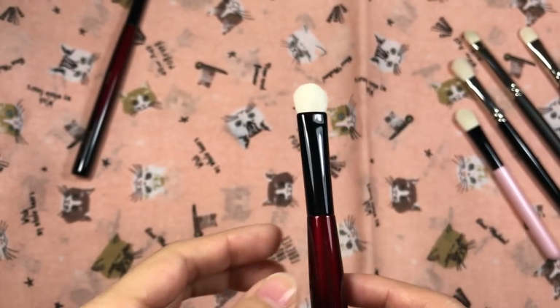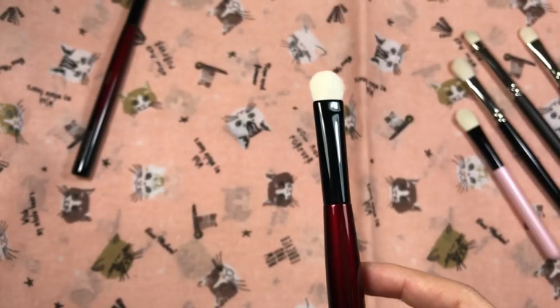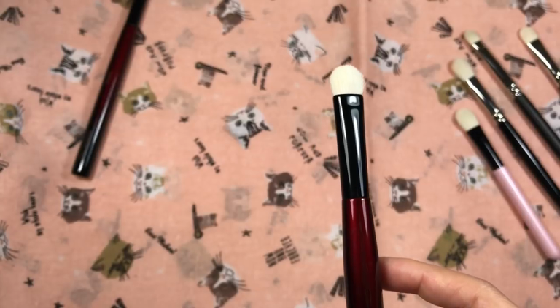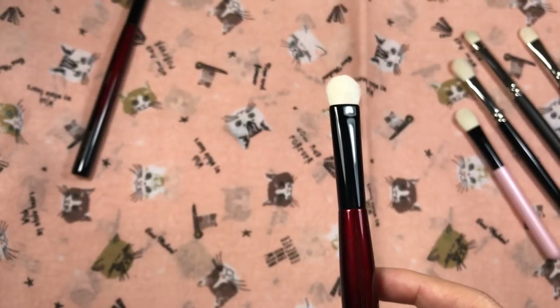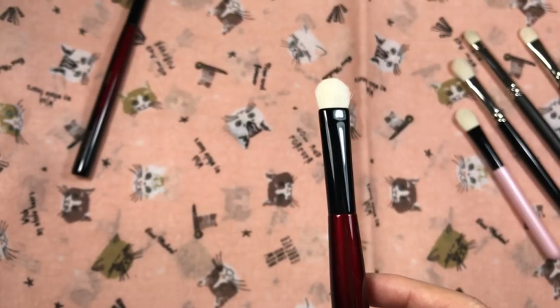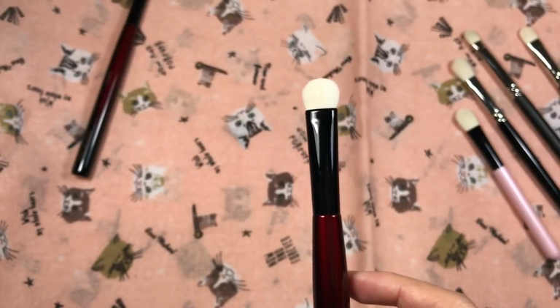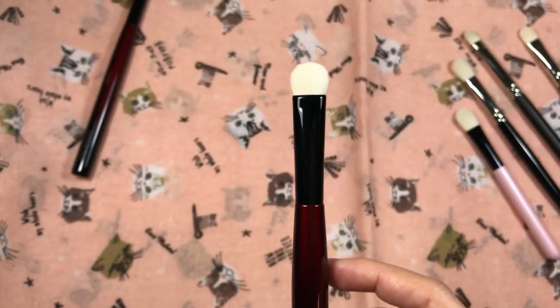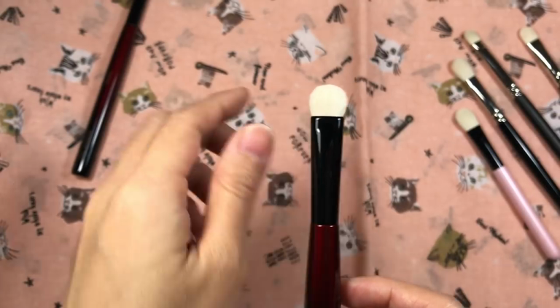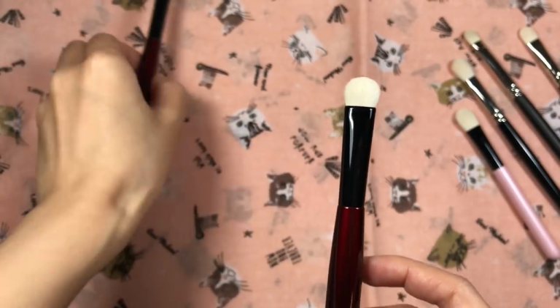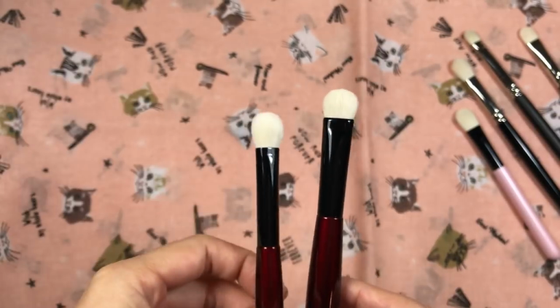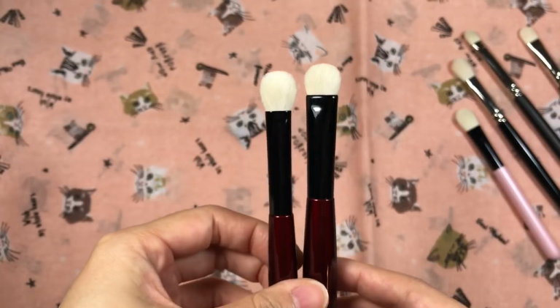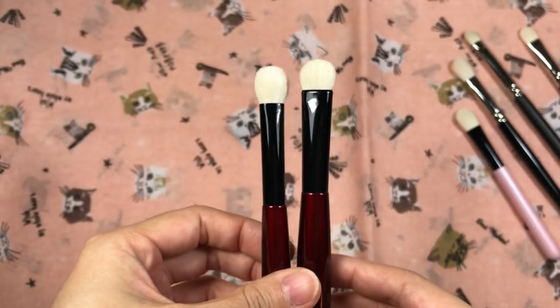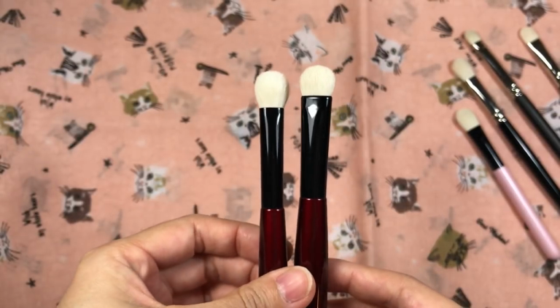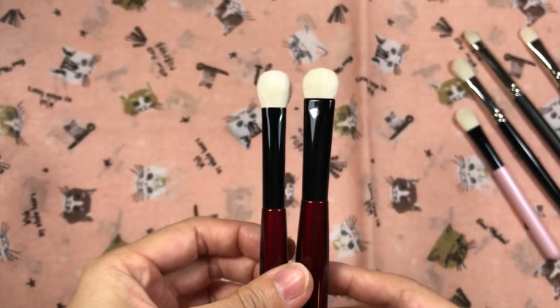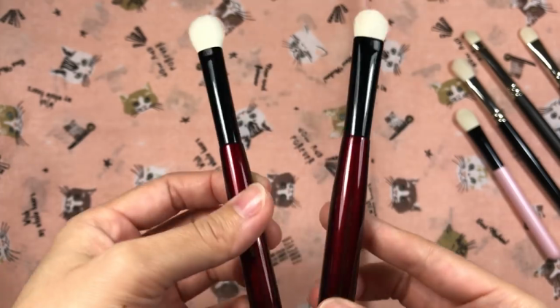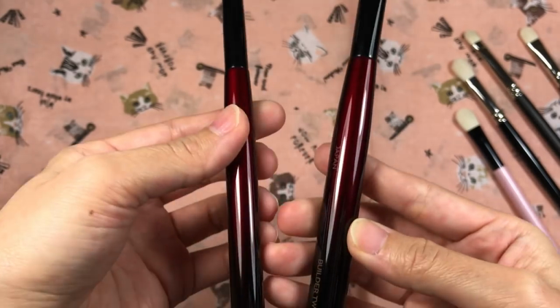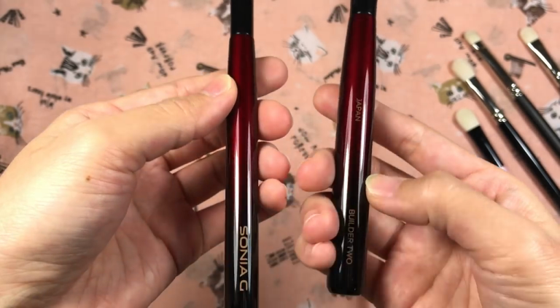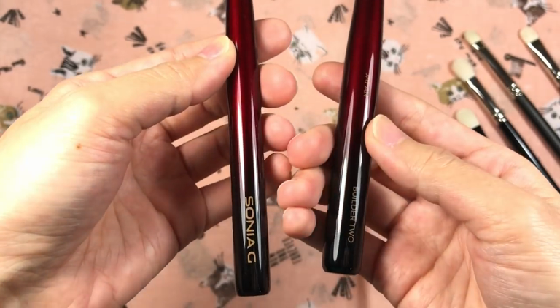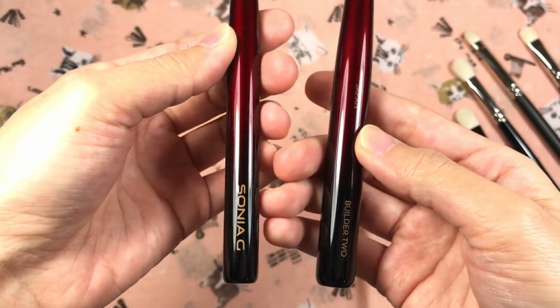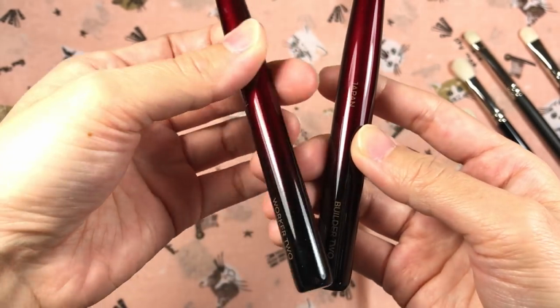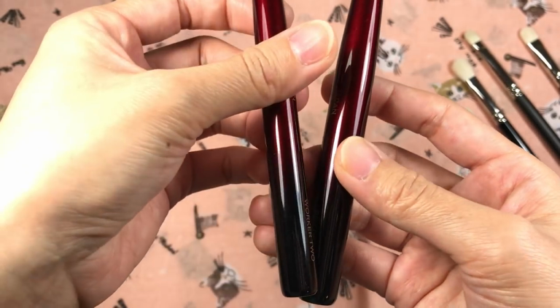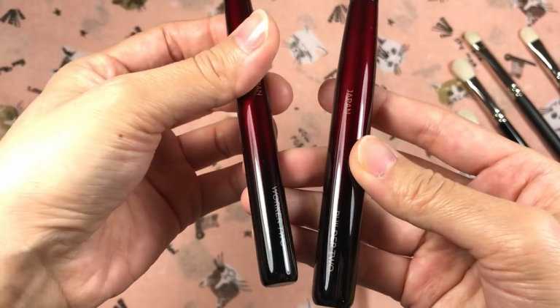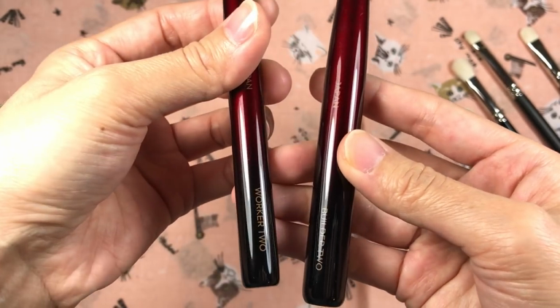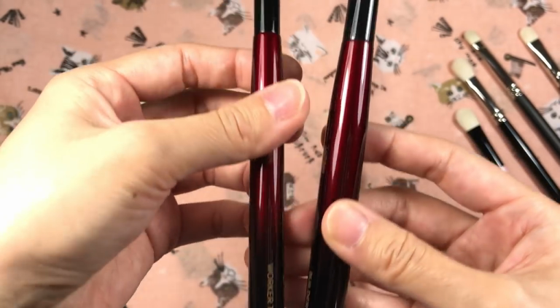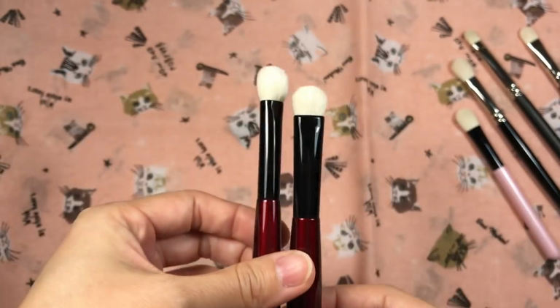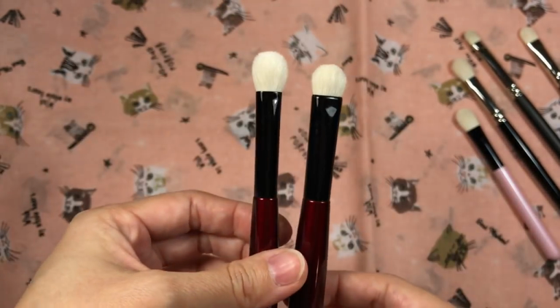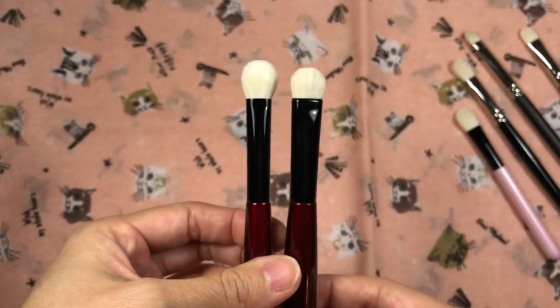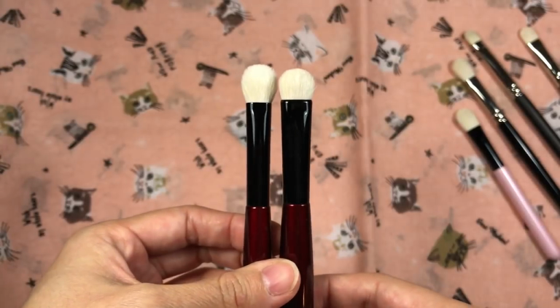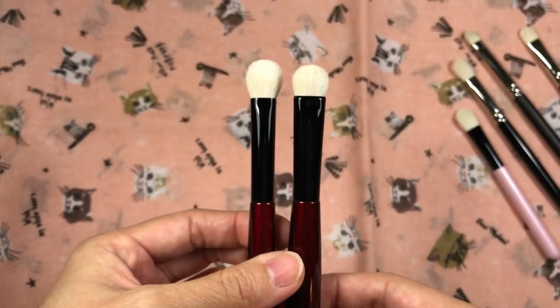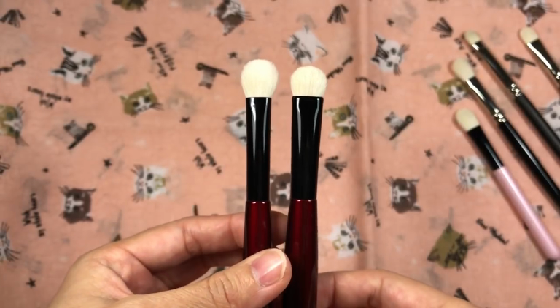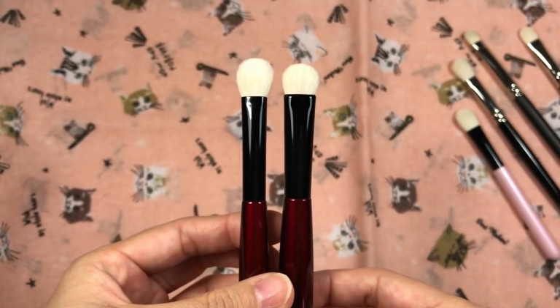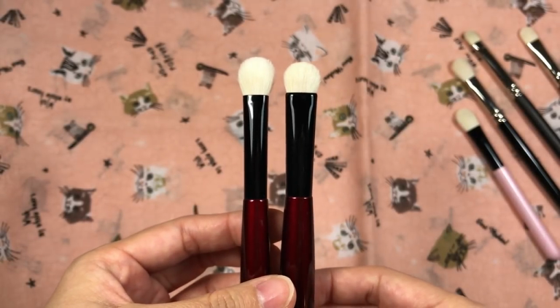It also has very dense and short hairs — even shorter than the Worker 2. These names actually confuse me. The Worker 2 is on the left, so the hairs are a little bit shorter.